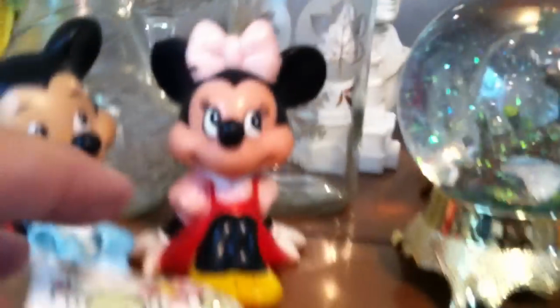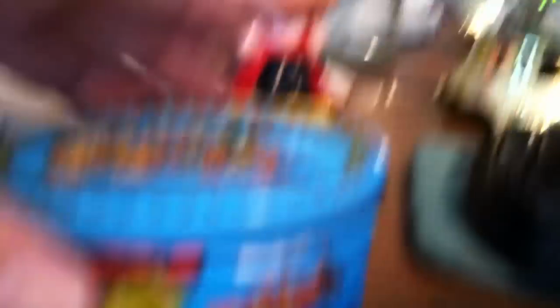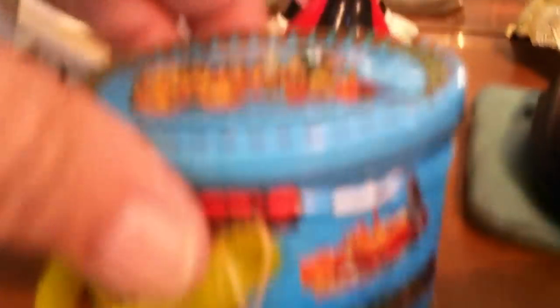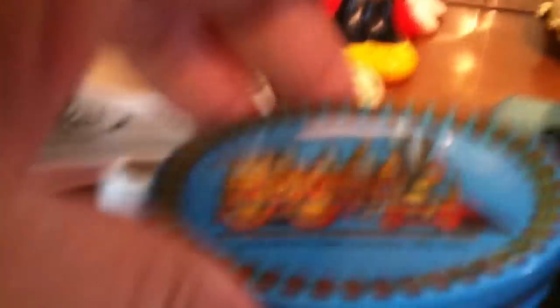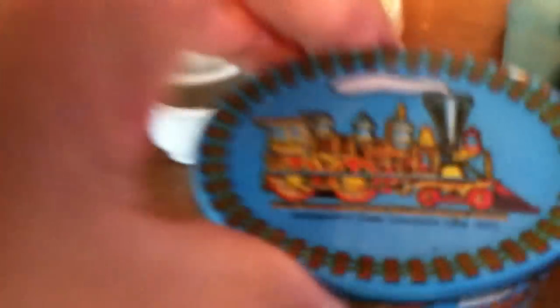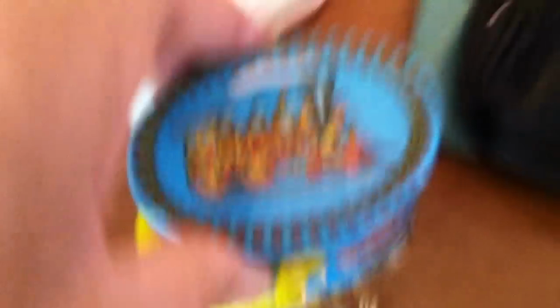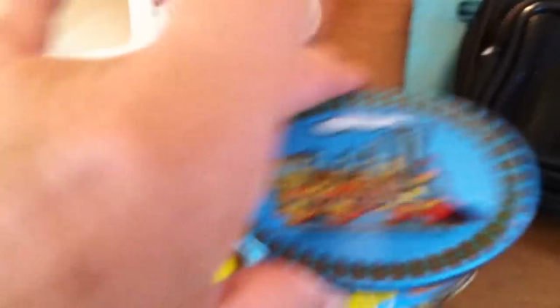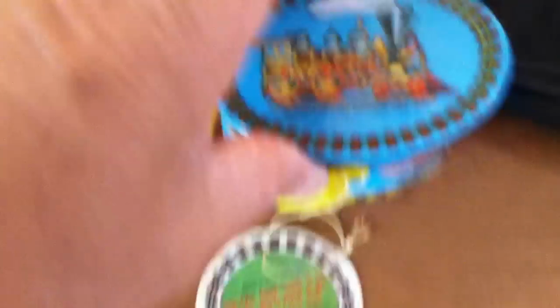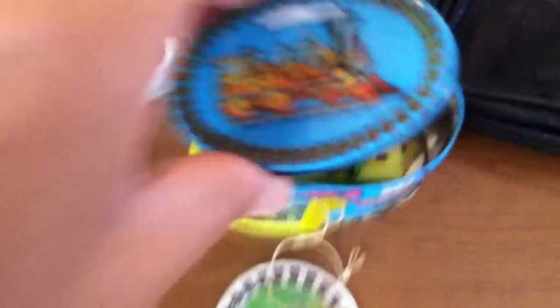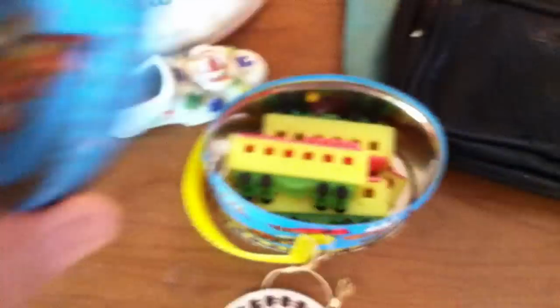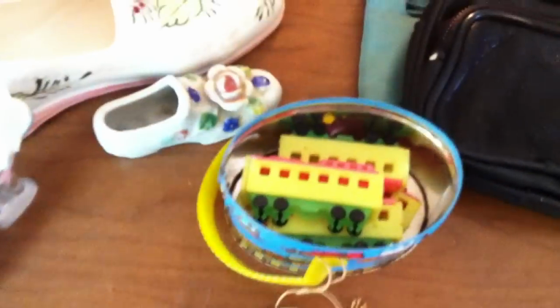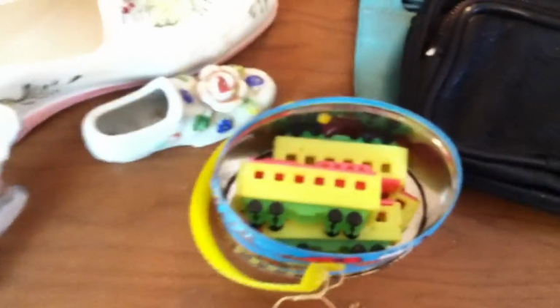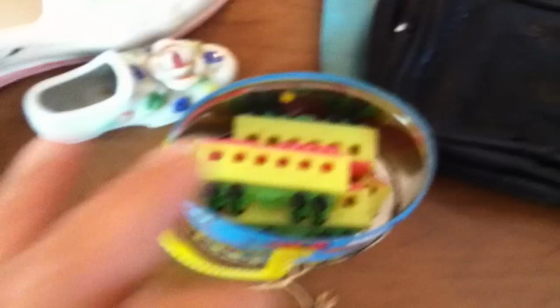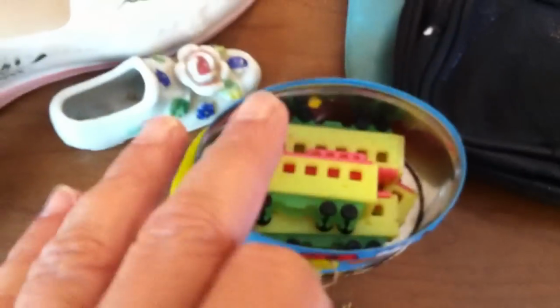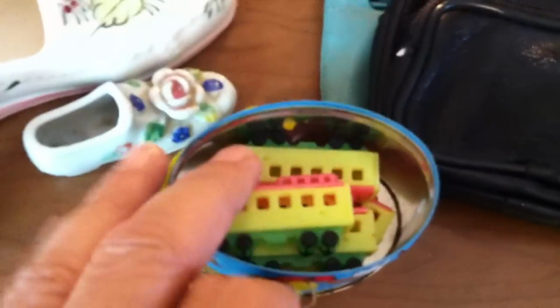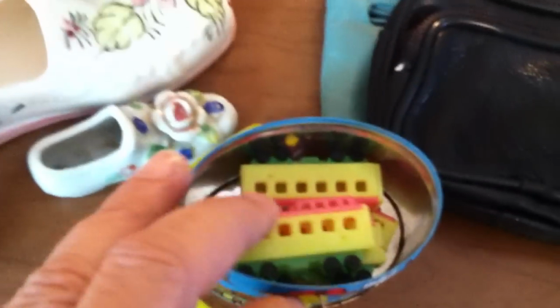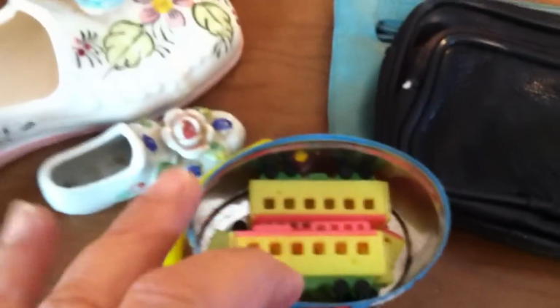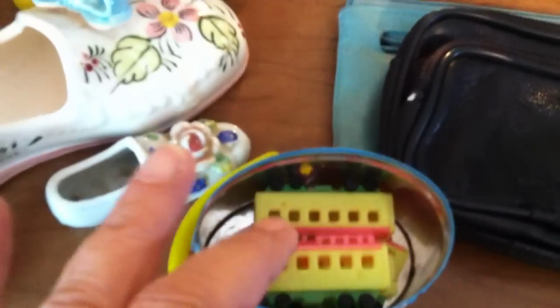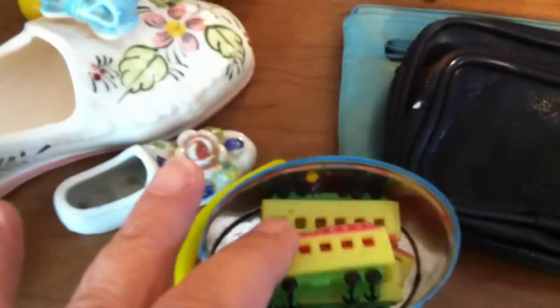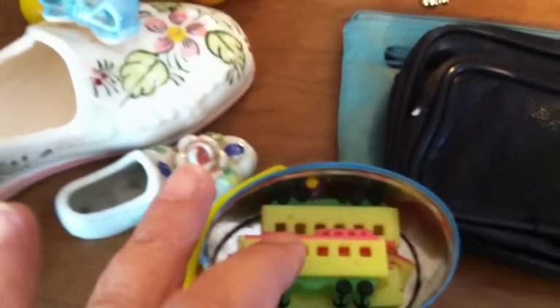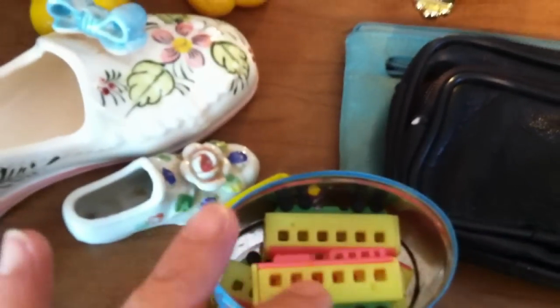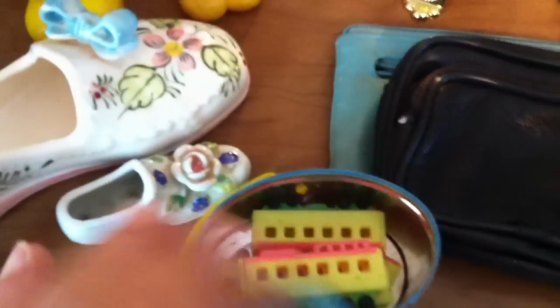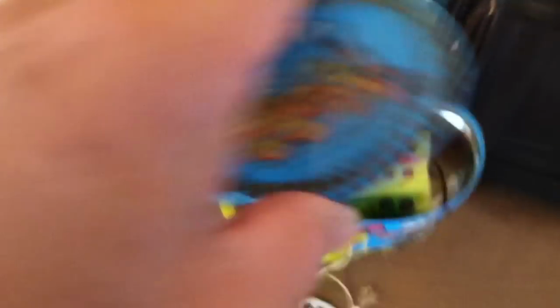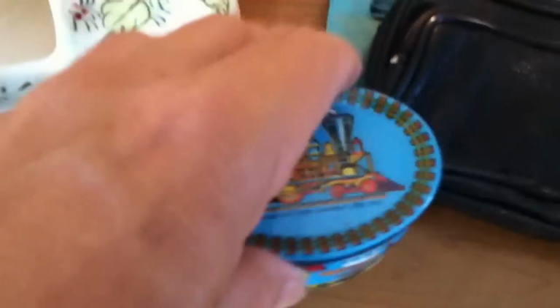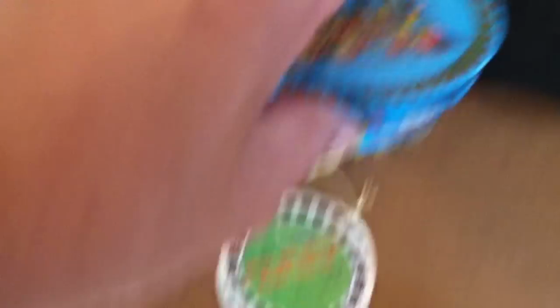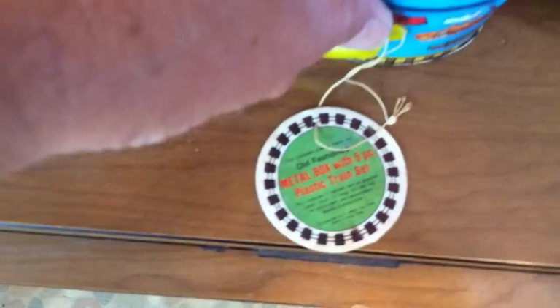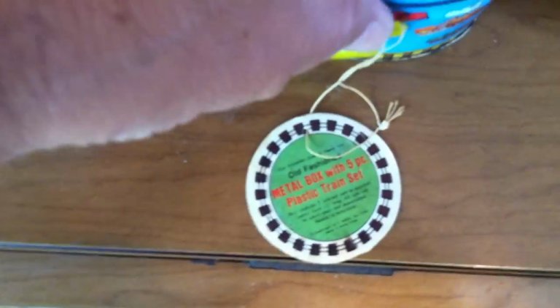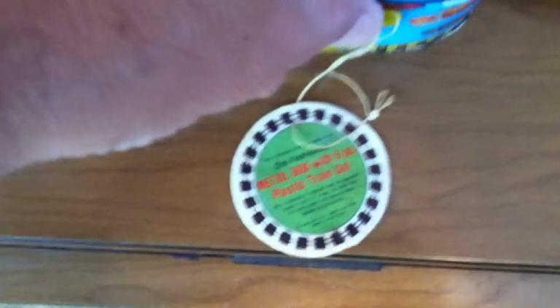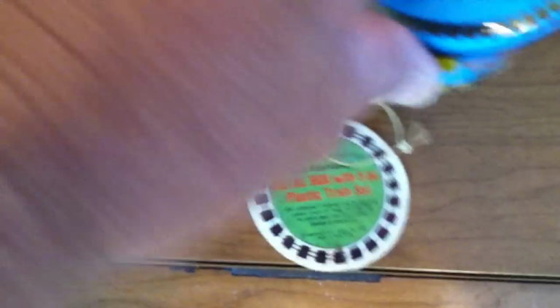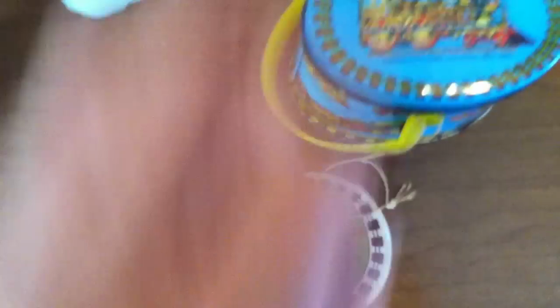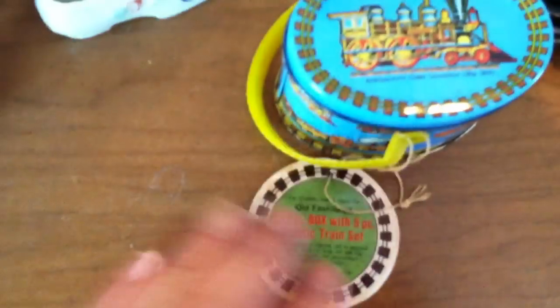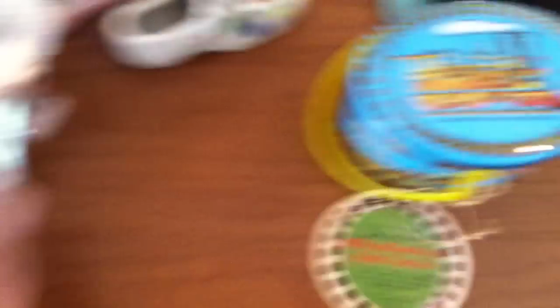This is a little tin with five train cars in it. There's not an engine but it probably goes to another set — just collectible.